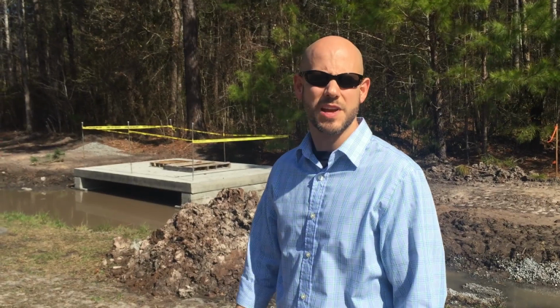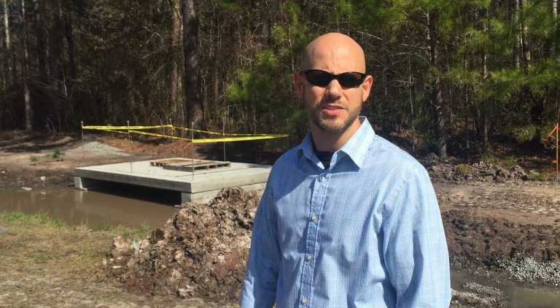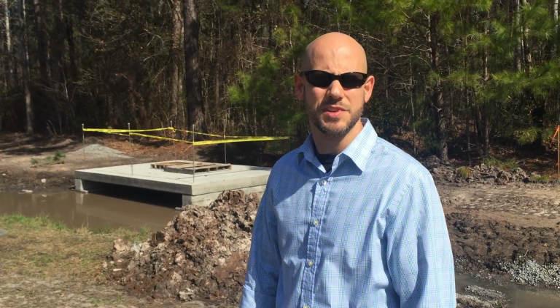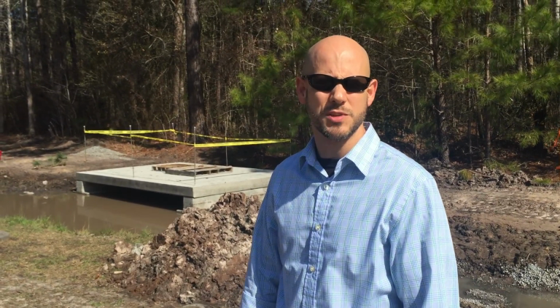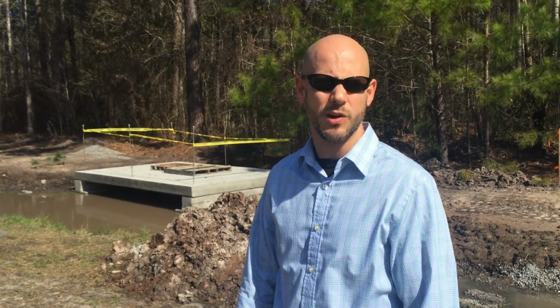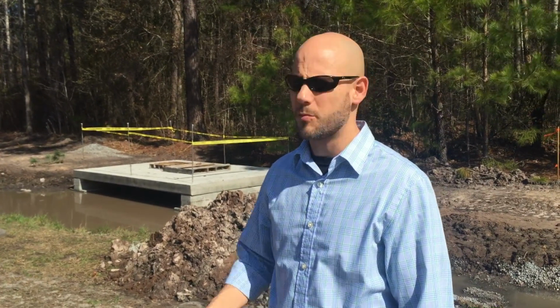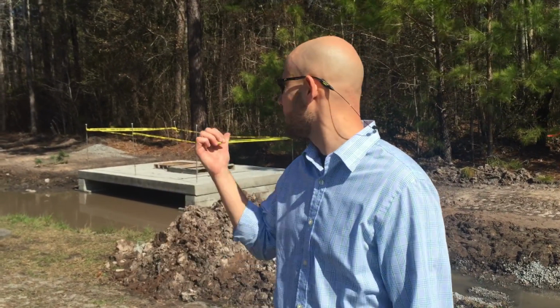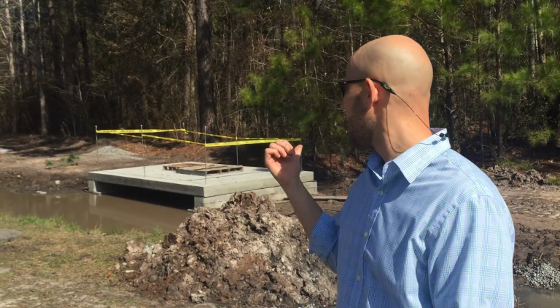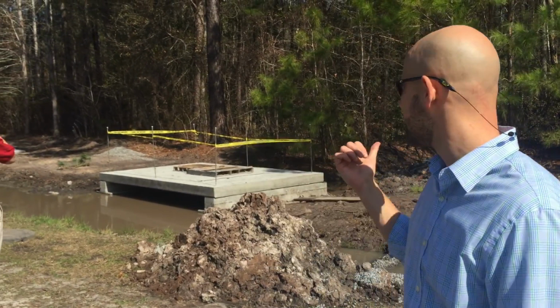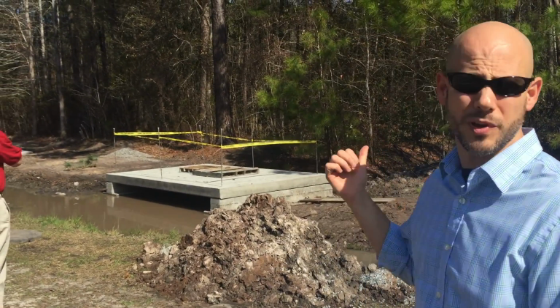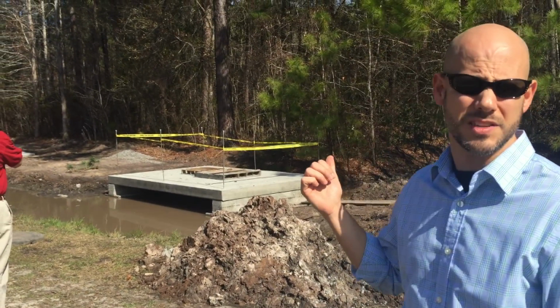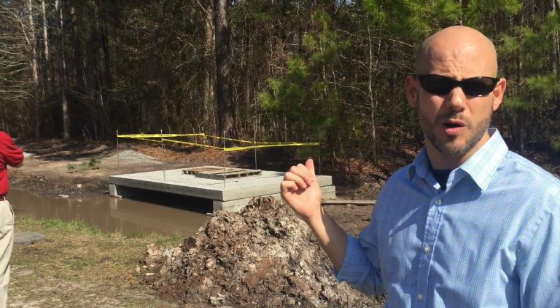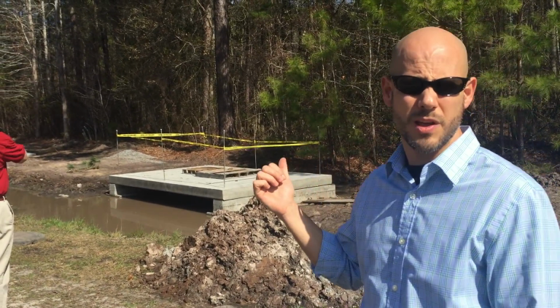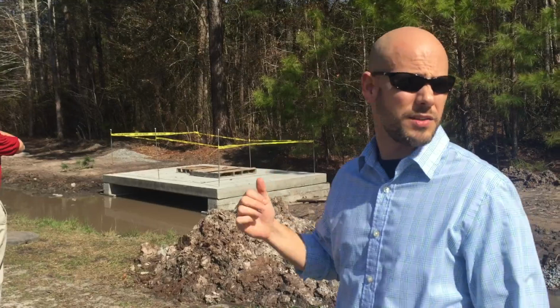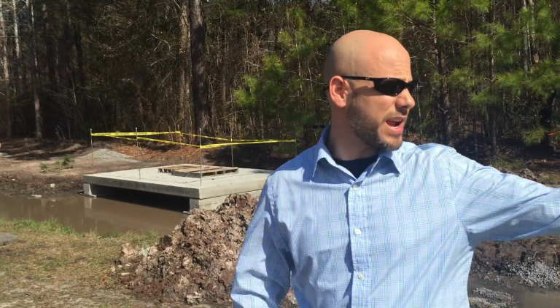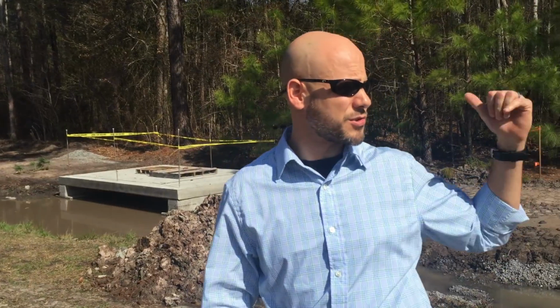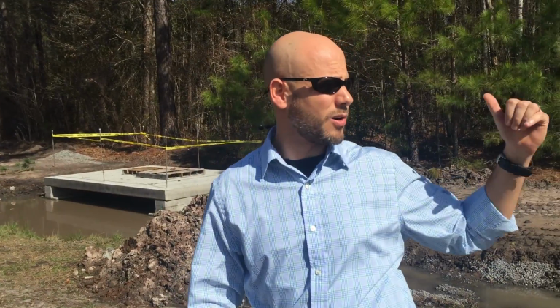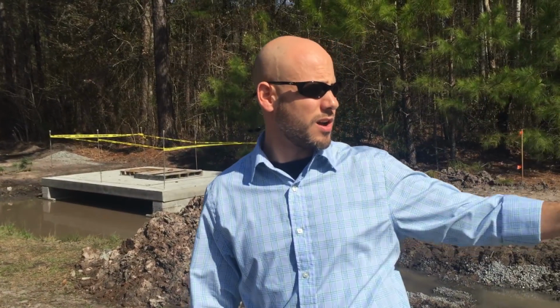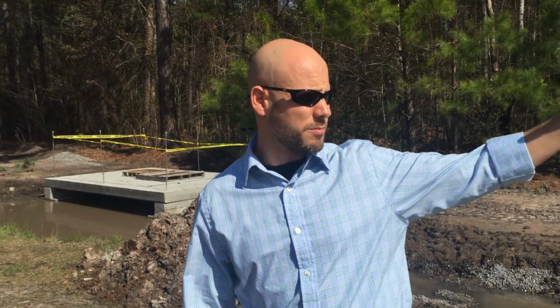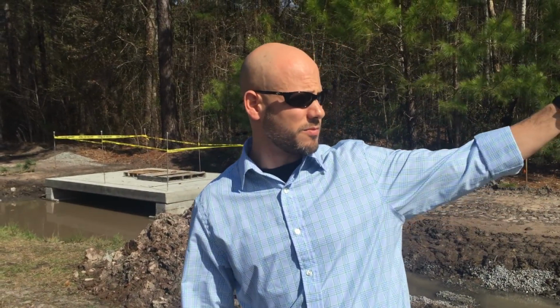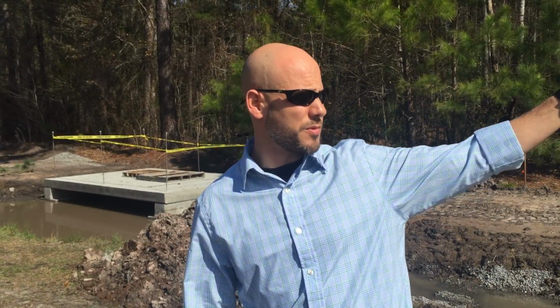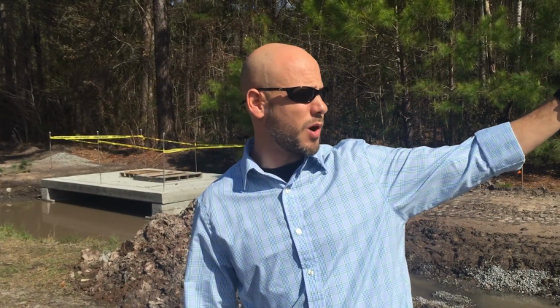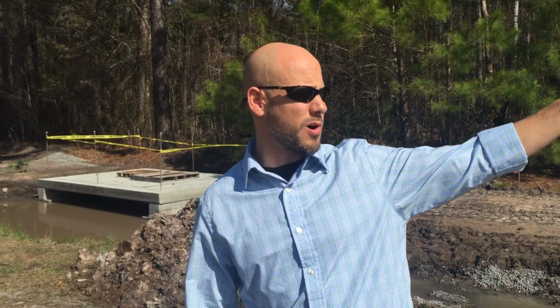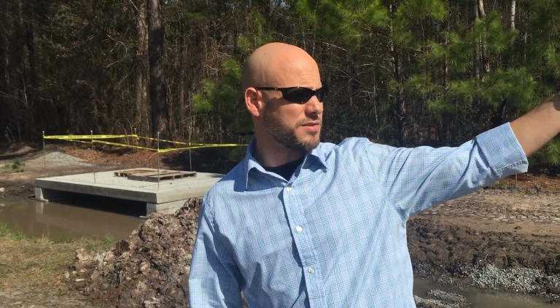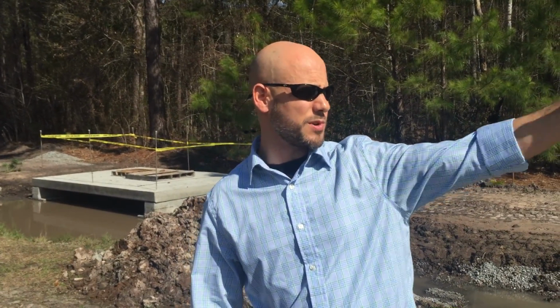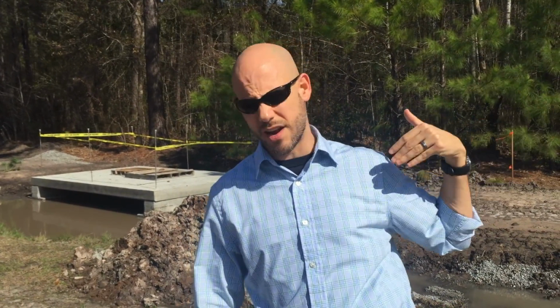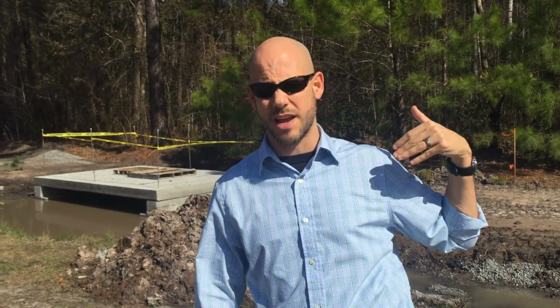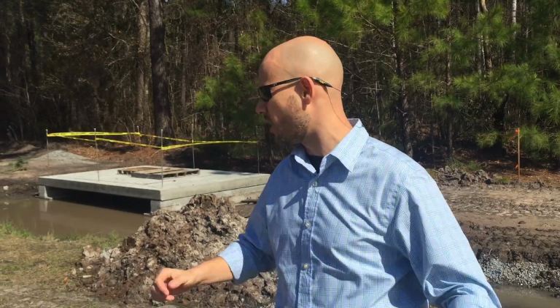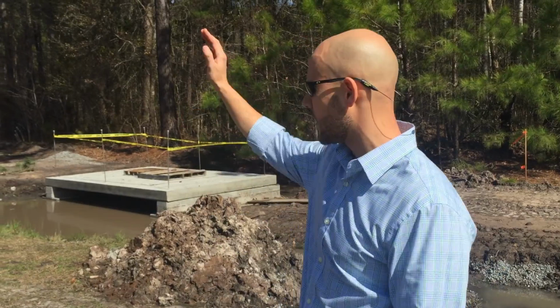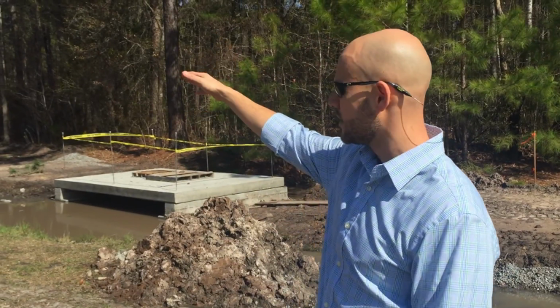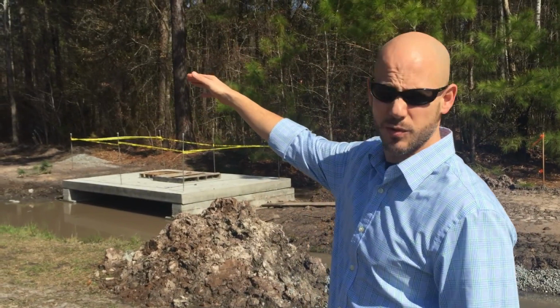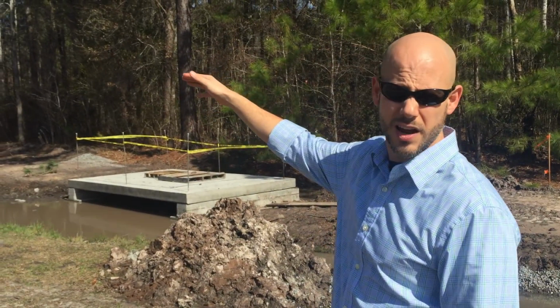I'm Scott Allison with the City of Richmond Hill. What we have going on behind me is we're building a sidewalk down Harris Trail — from the ballpark down Timber, down Harris actually, all the way to Food Lion.